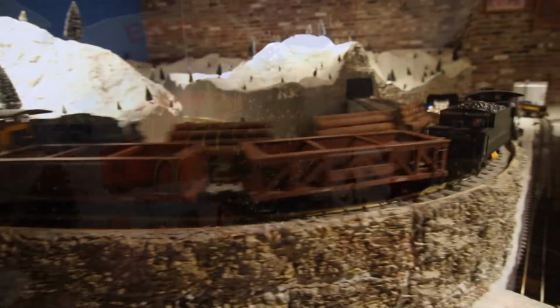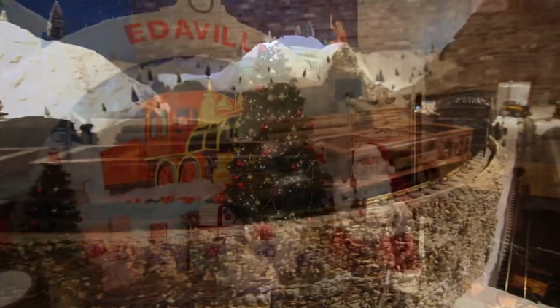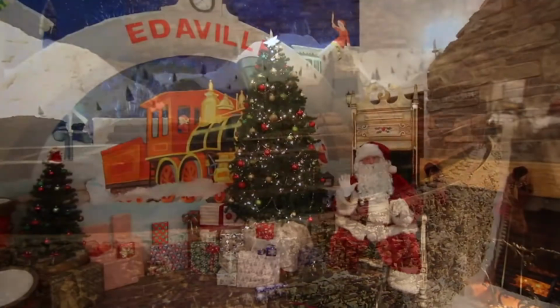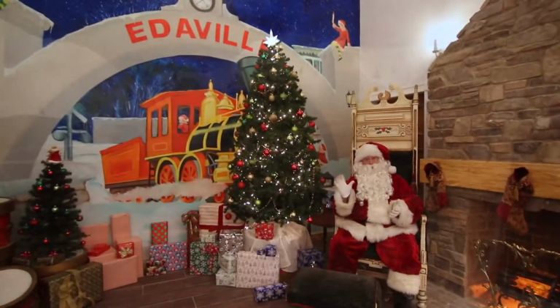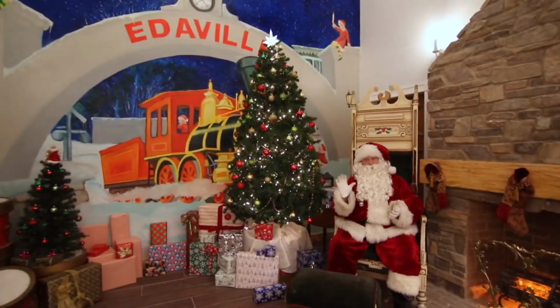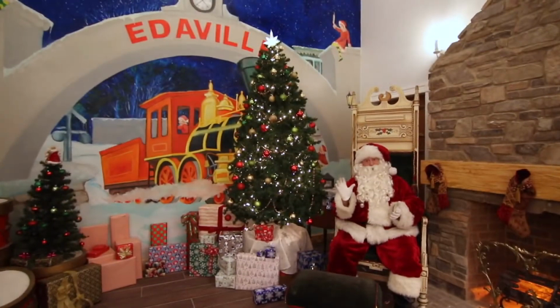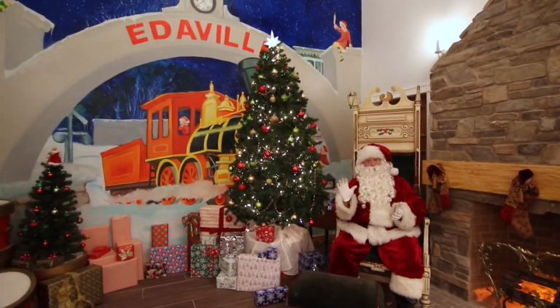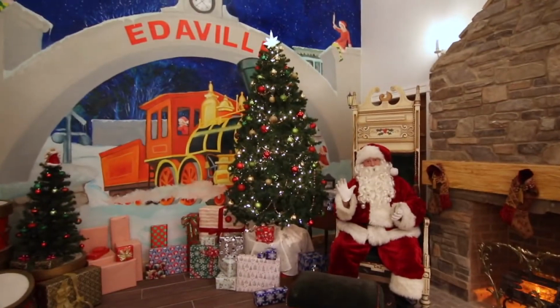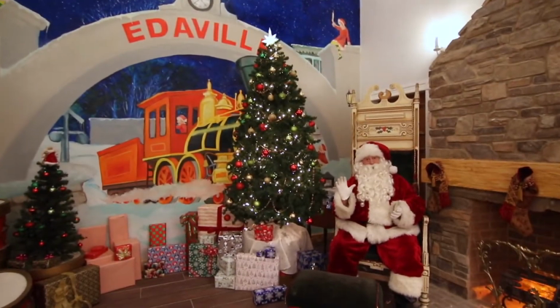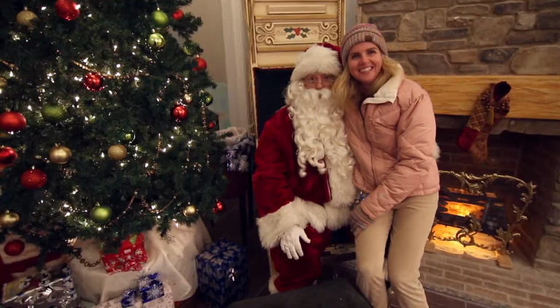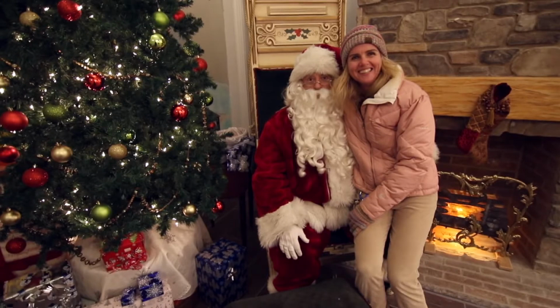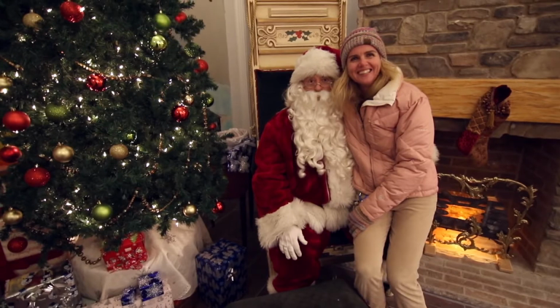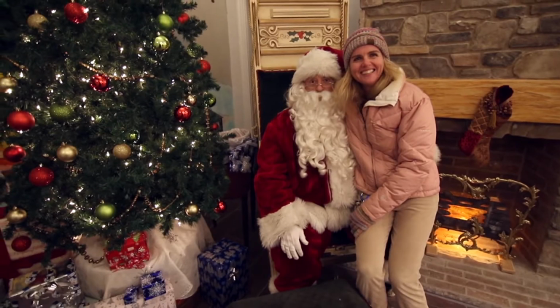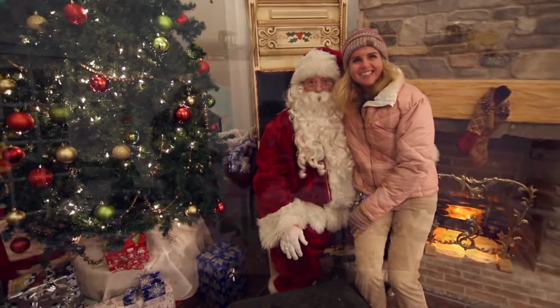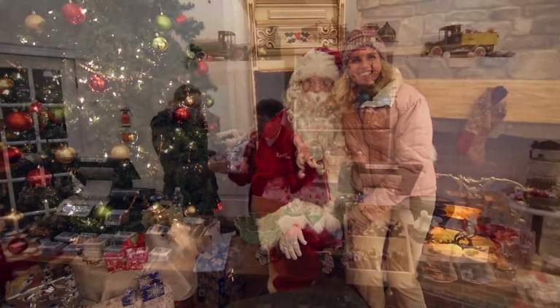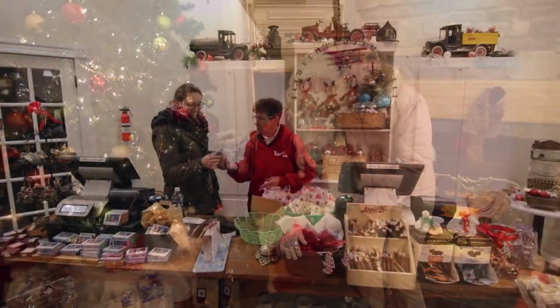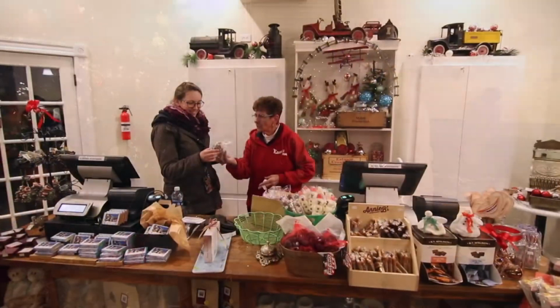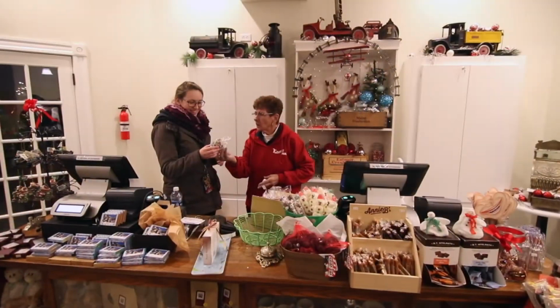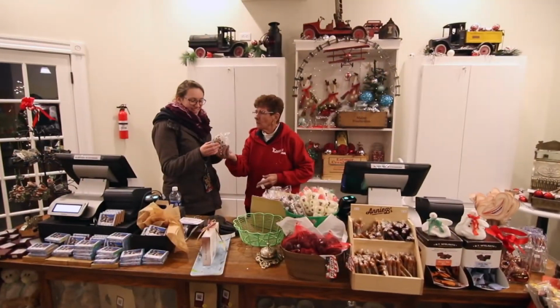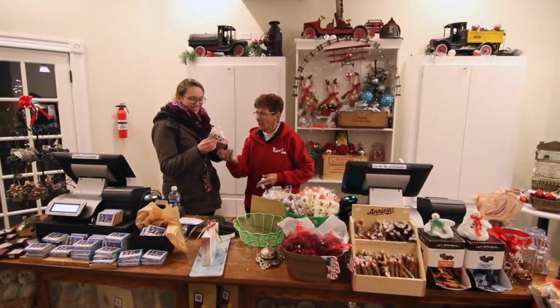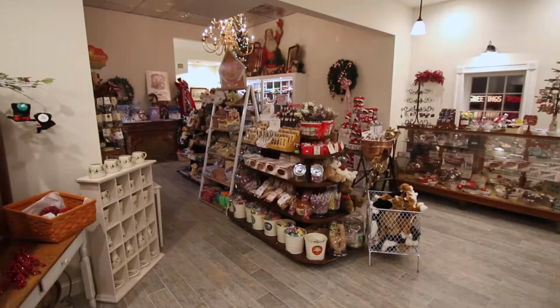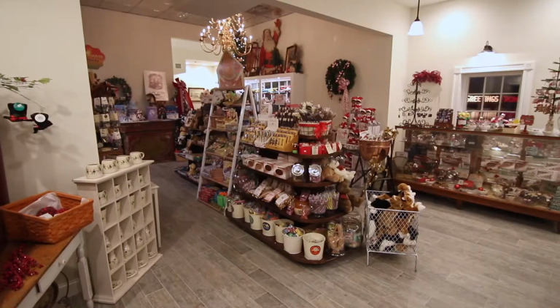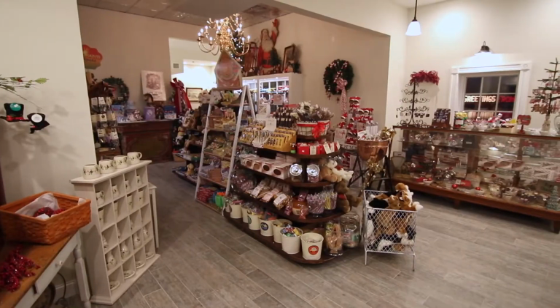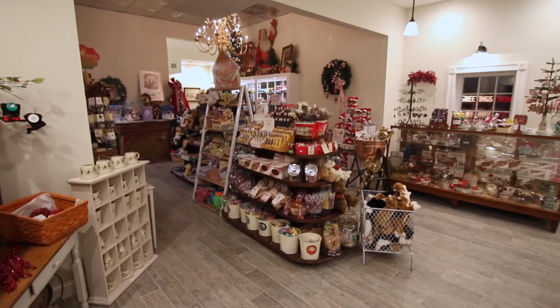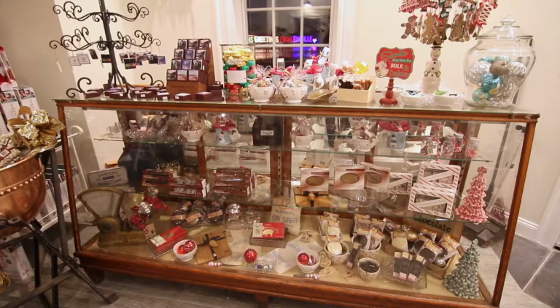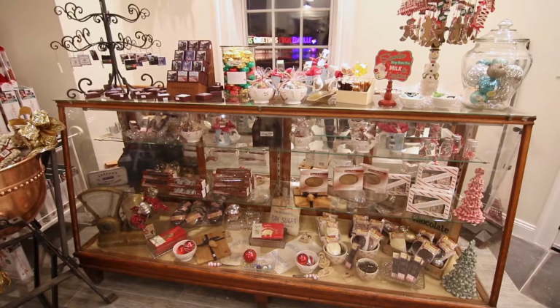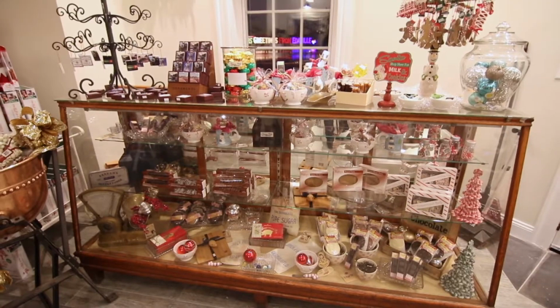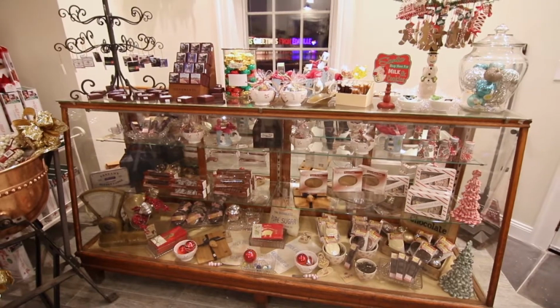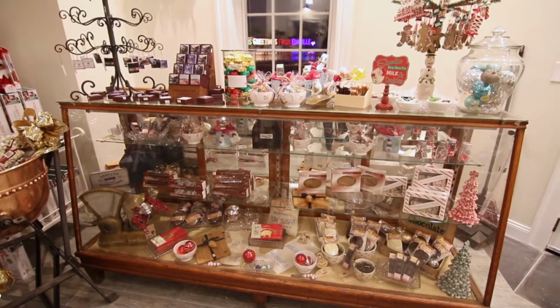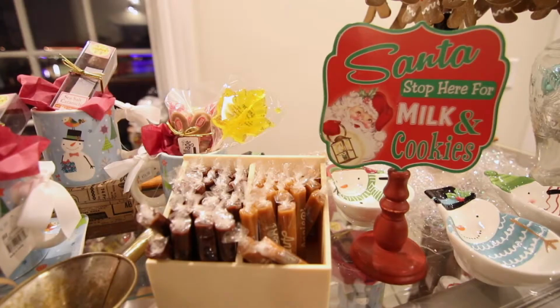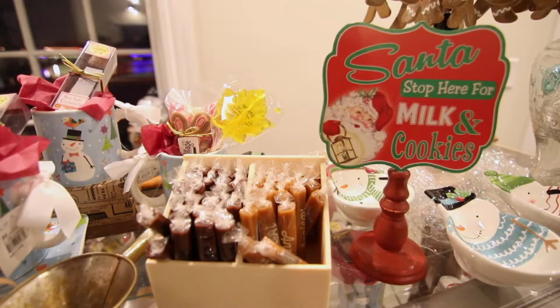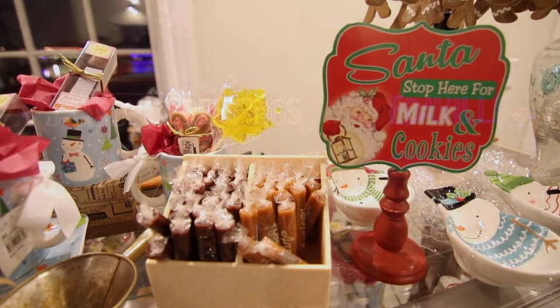There's a lot here to do besides just ride the rides. There's all kinds of places to eat and we have several gift shops. For all of our guests on the autistic spectrum, we are a sensory-friendly park.